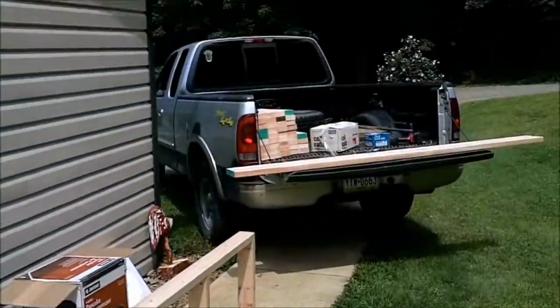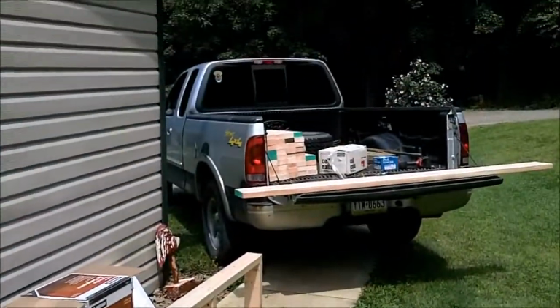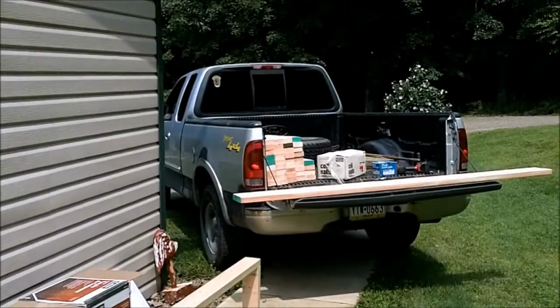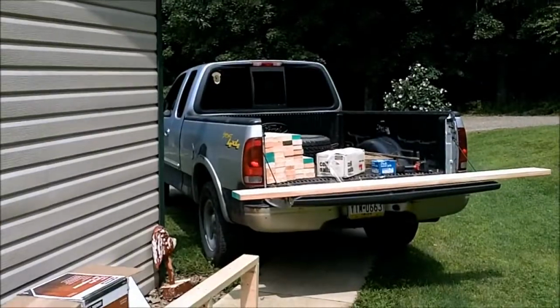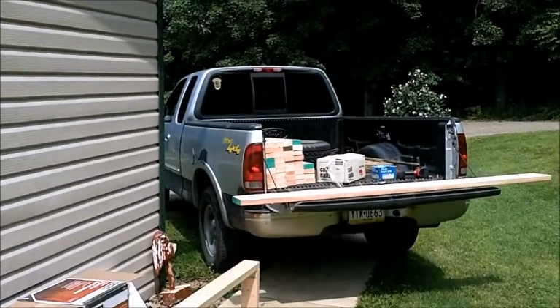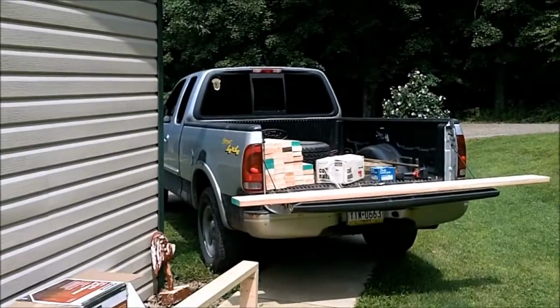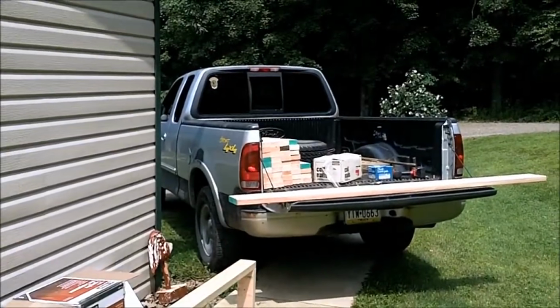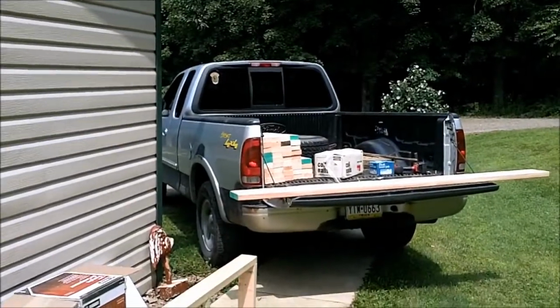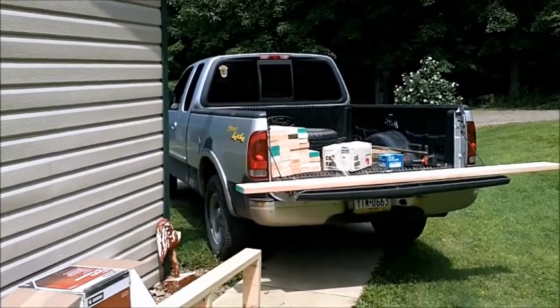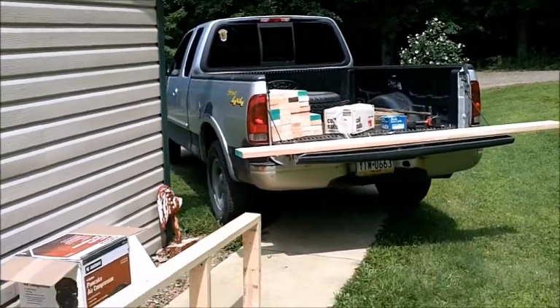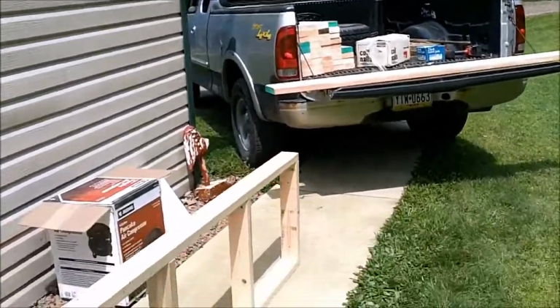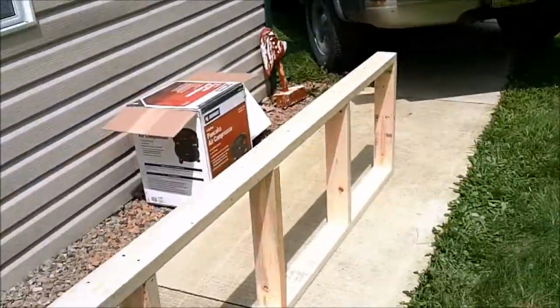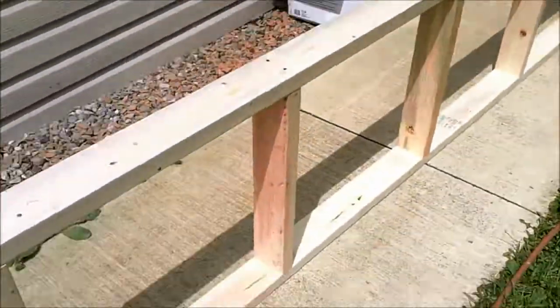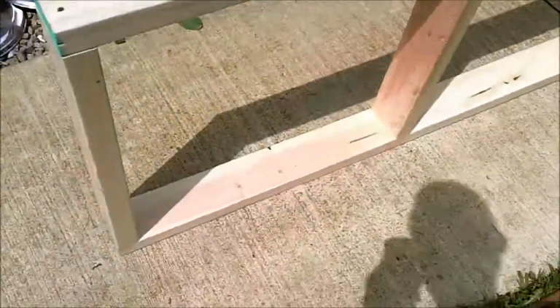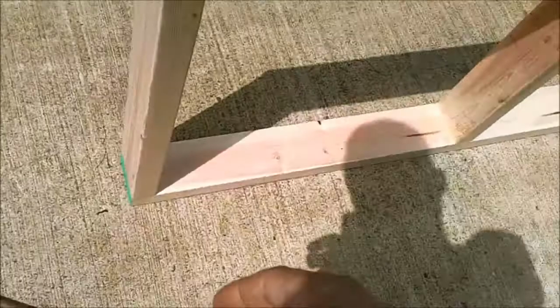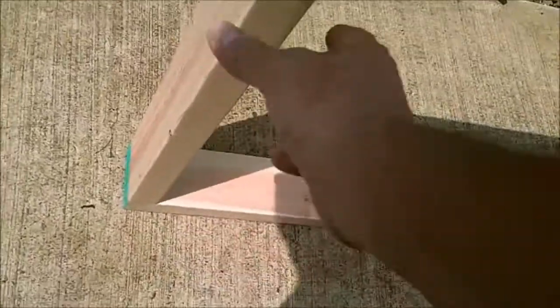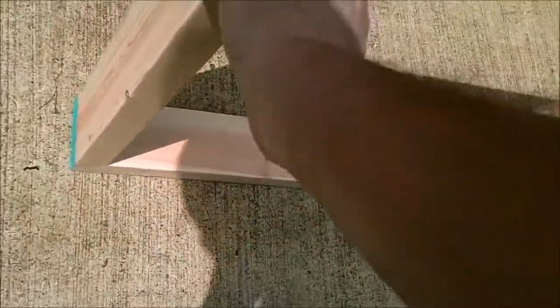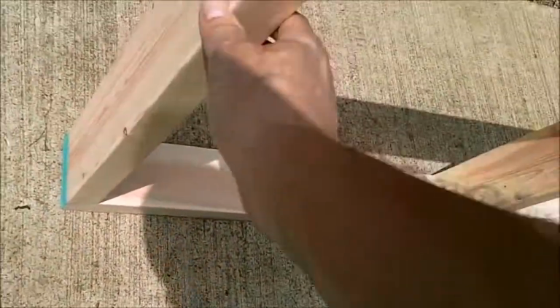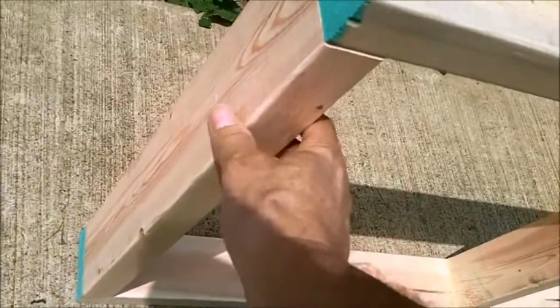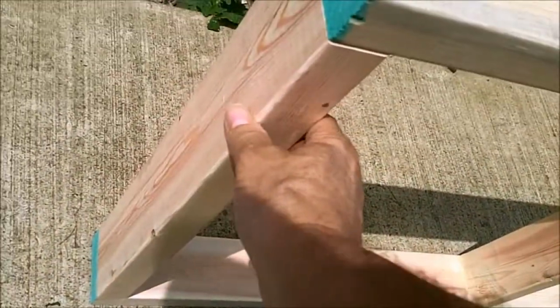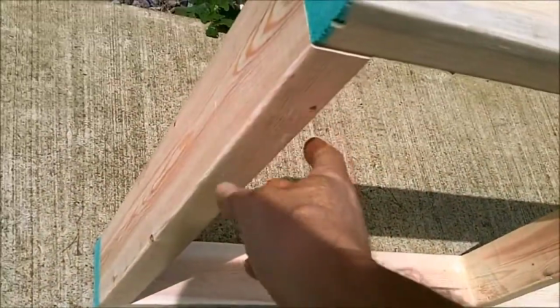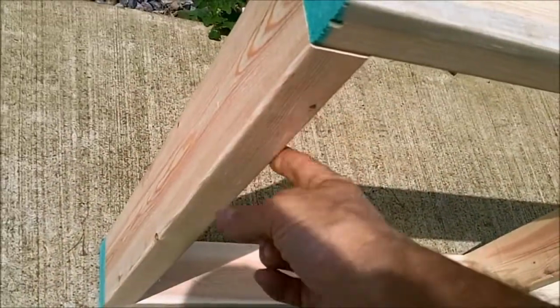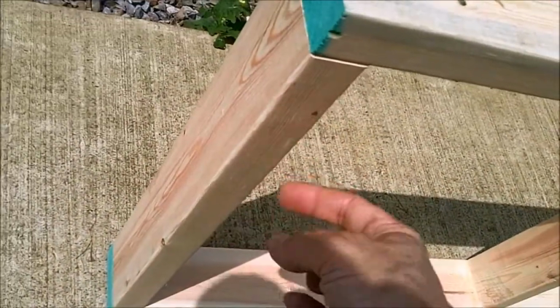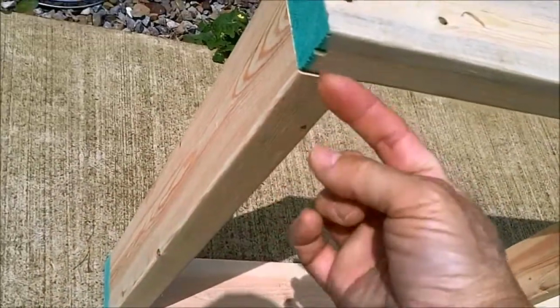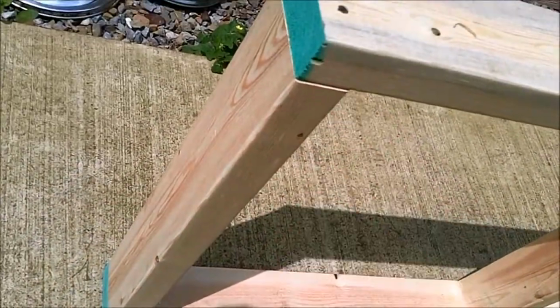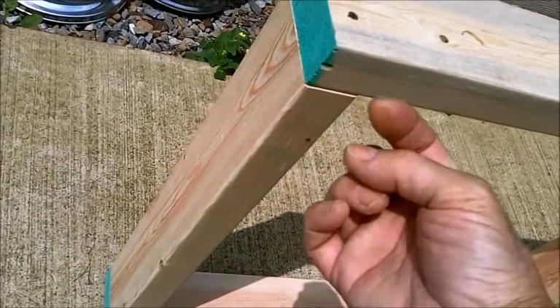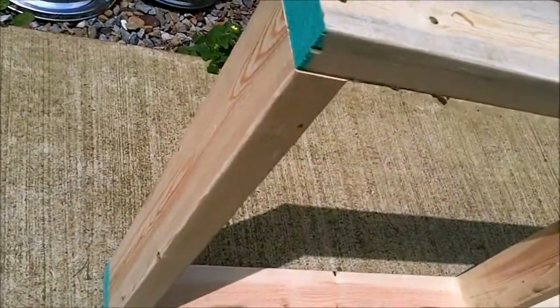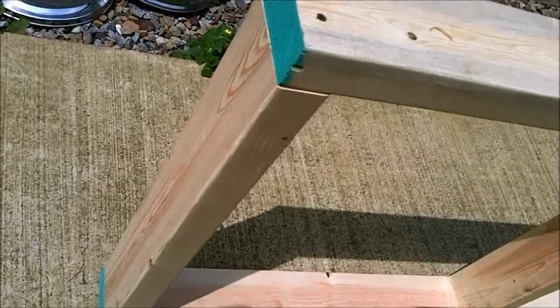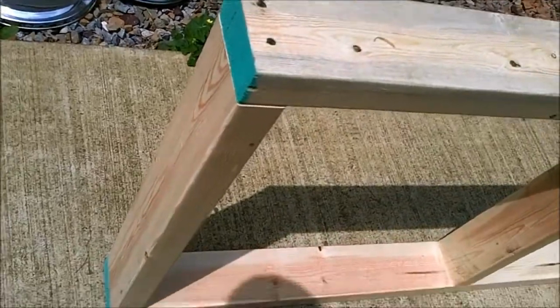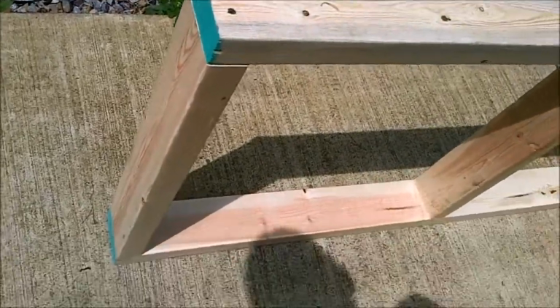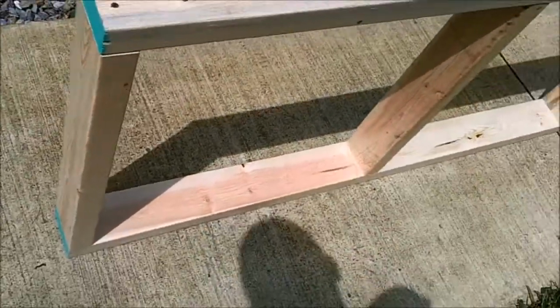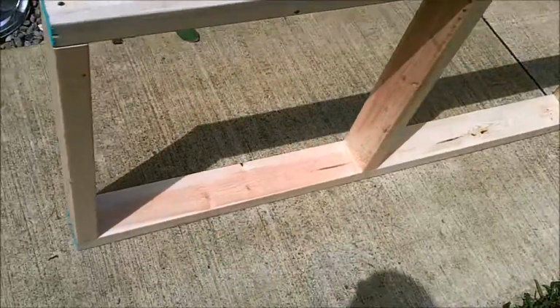There's all the 21-inch pieces I have already cut — that's these pieces here — because 21 plus one and a half on each end is 24 all together.